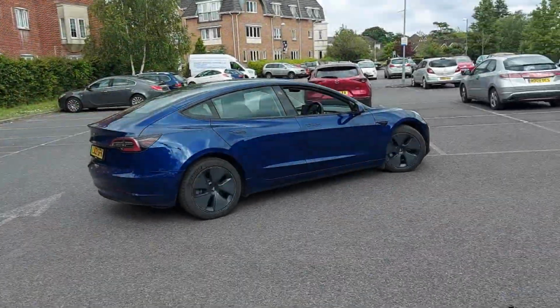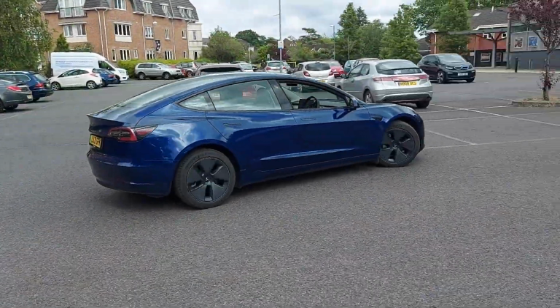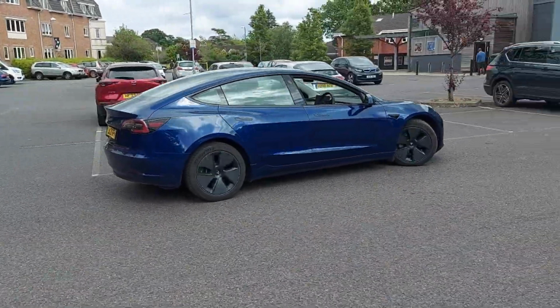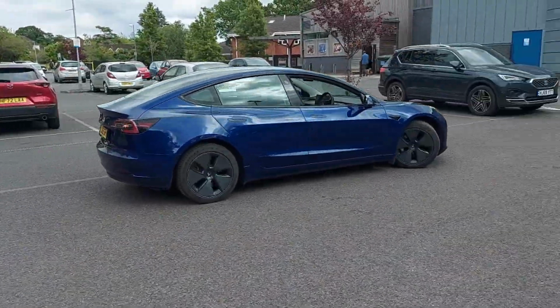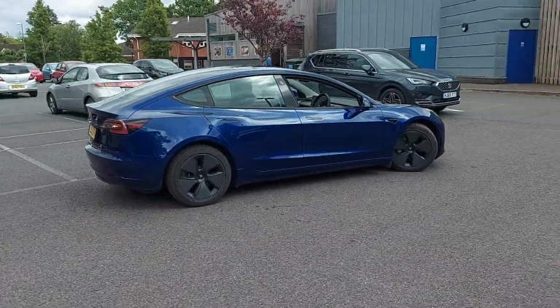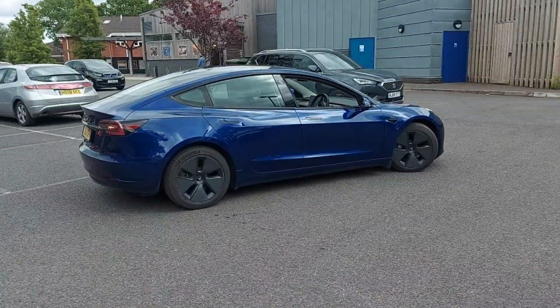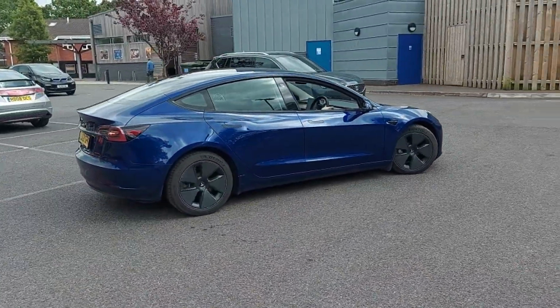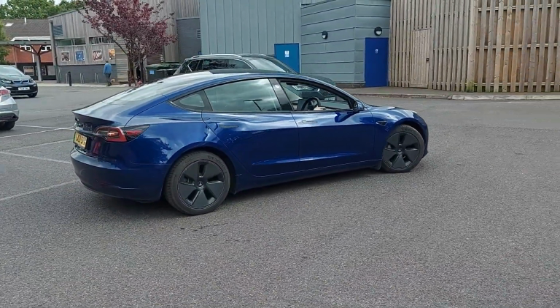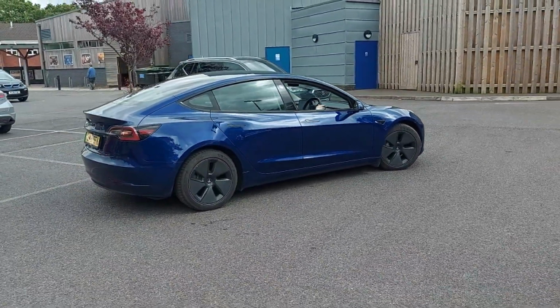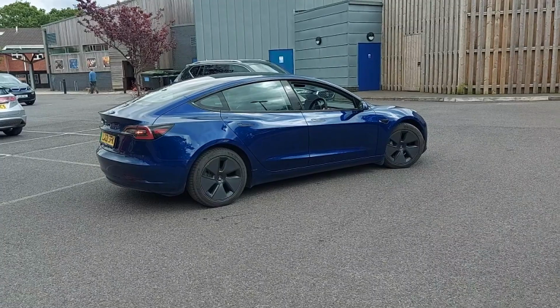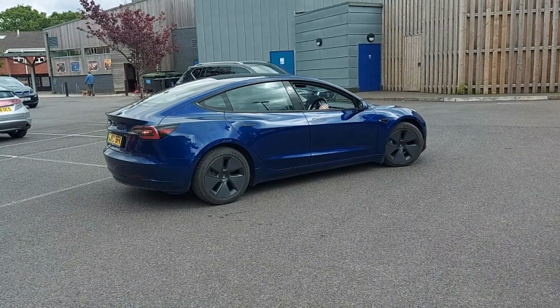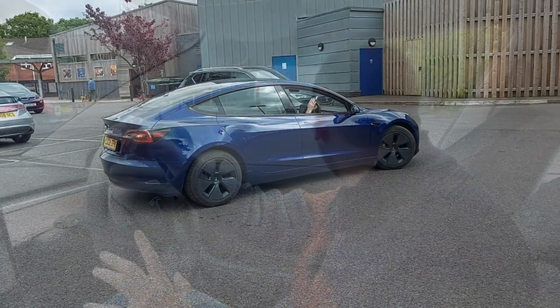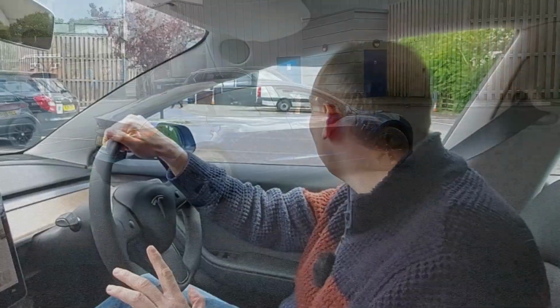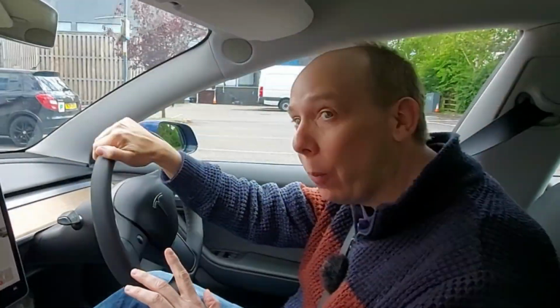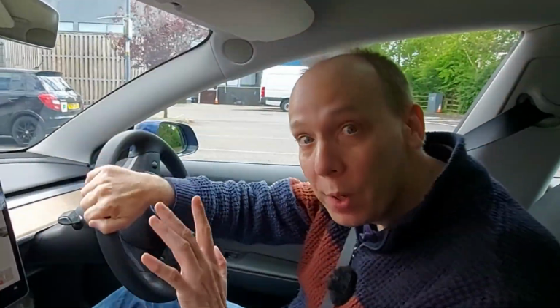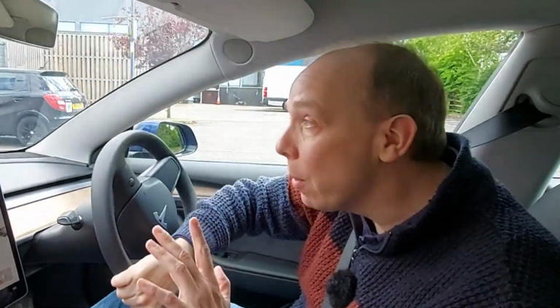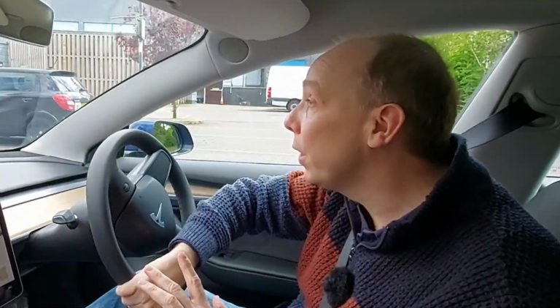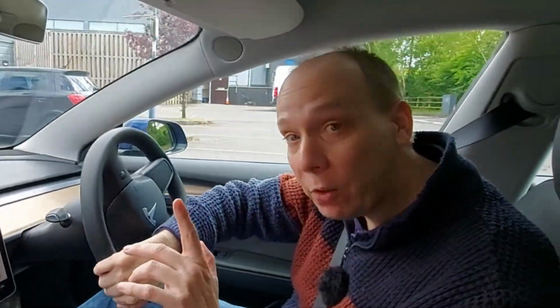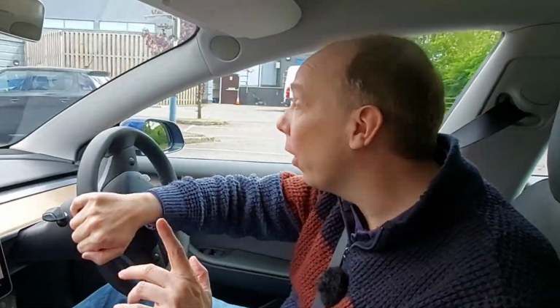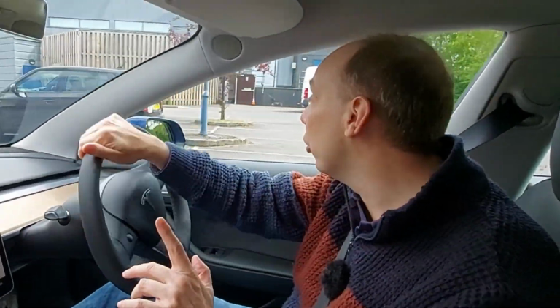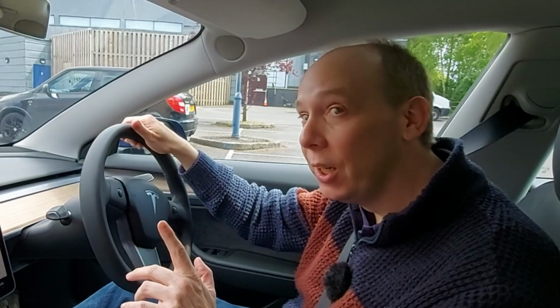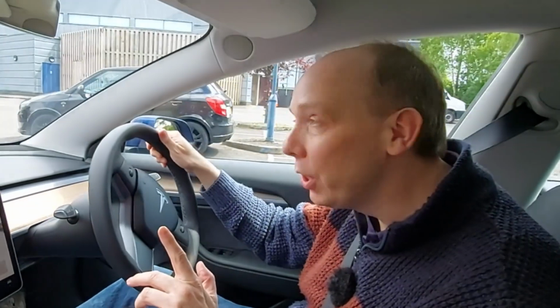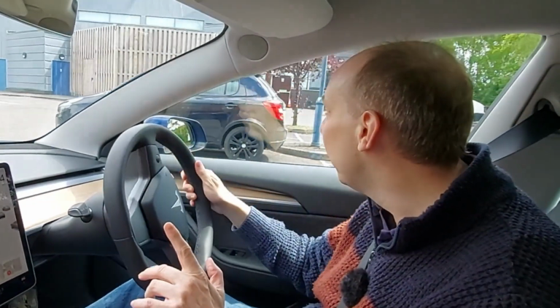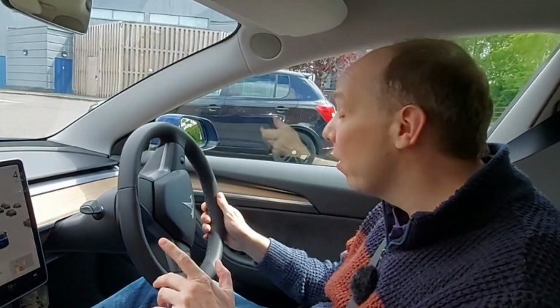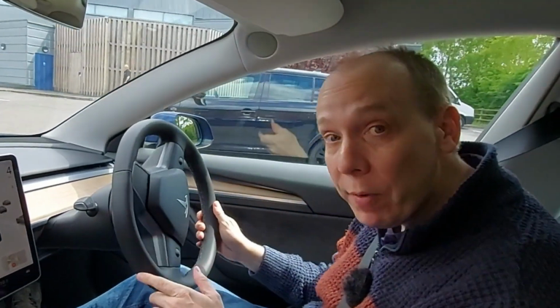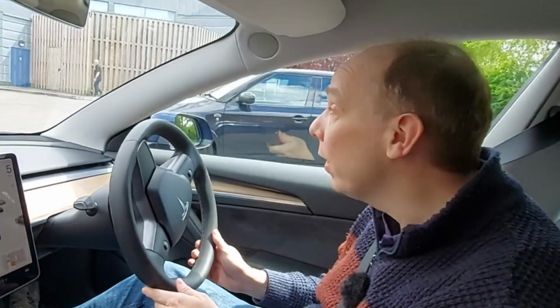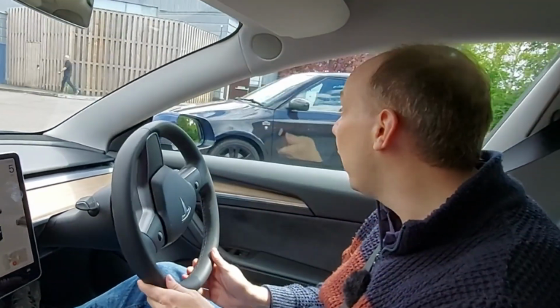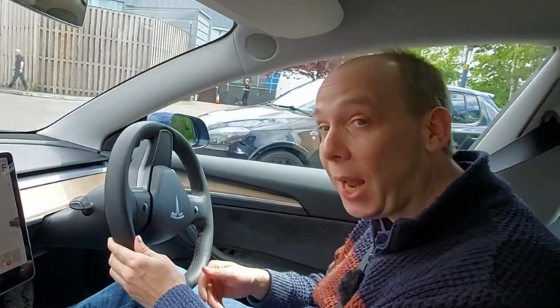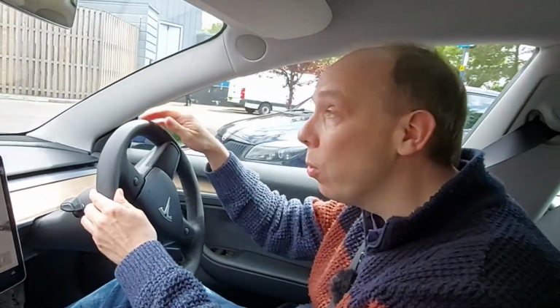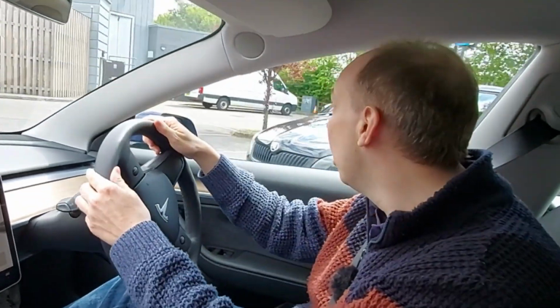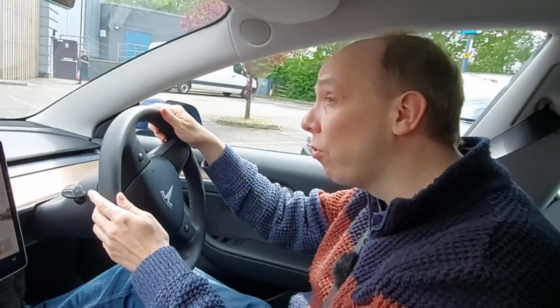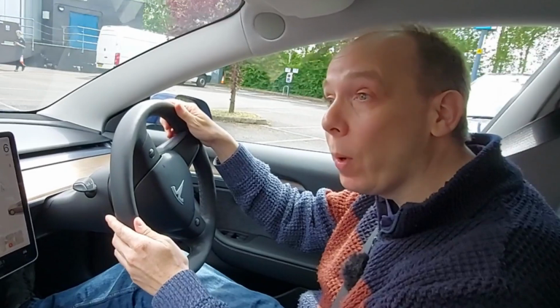Hello there. Today we're in a Tesla Model 3, a 2021 example, and we're going to demonstrate the self-parking feature, which is very clever and does actually work rather well.